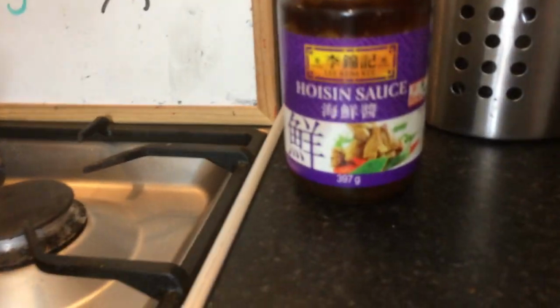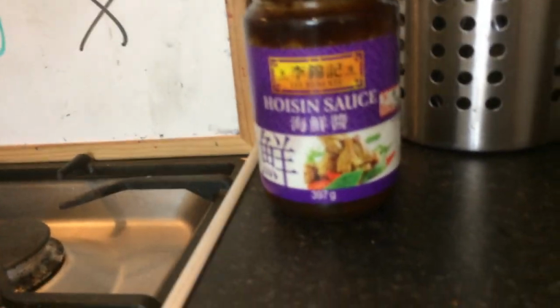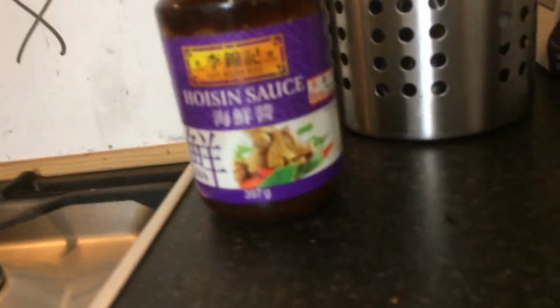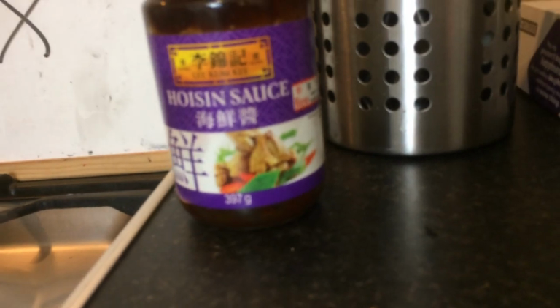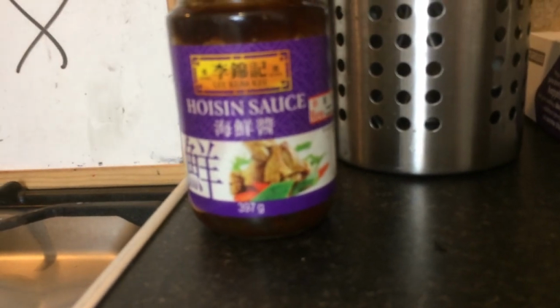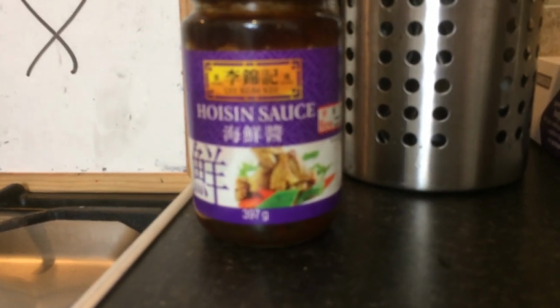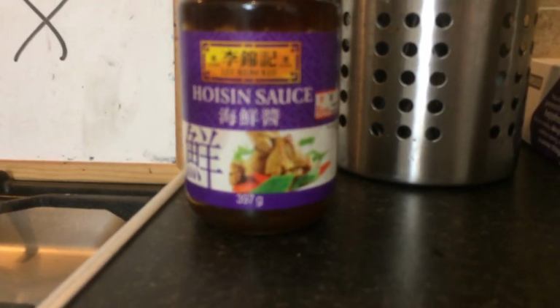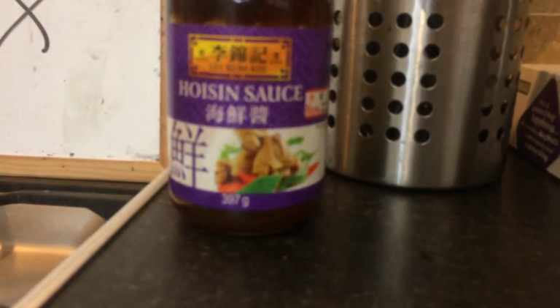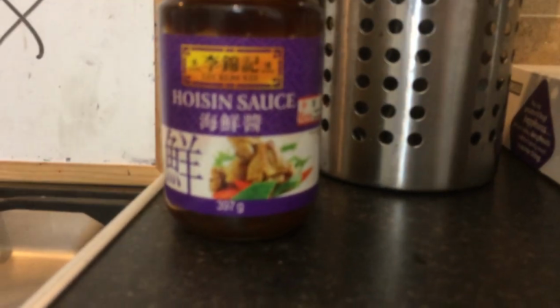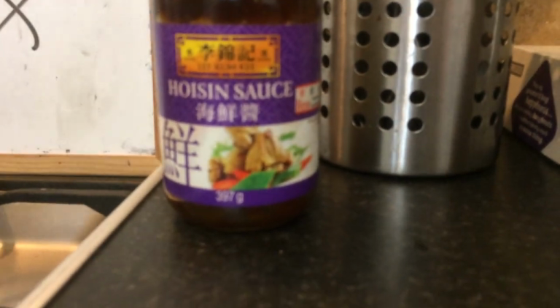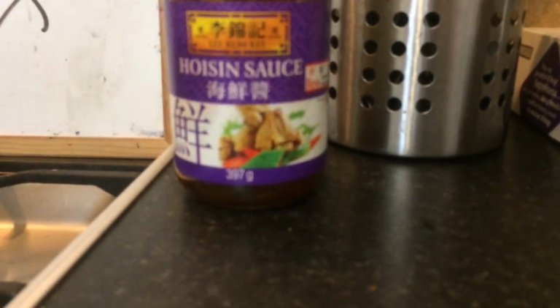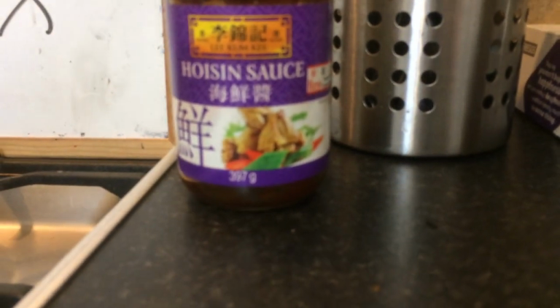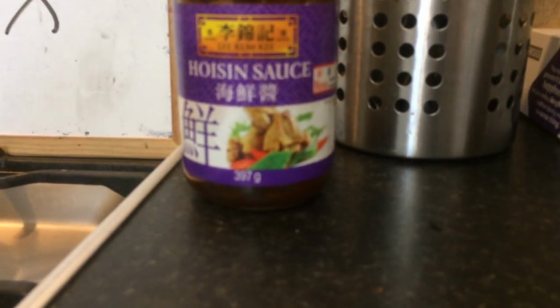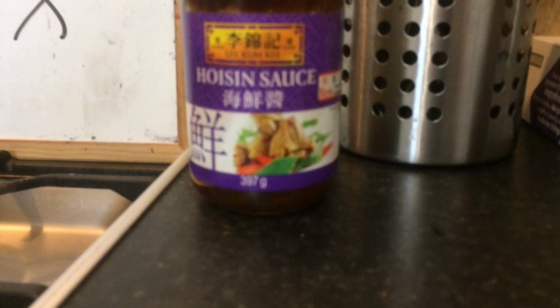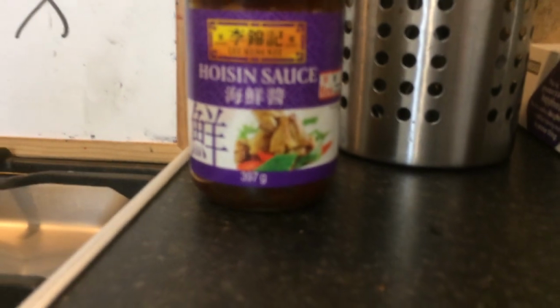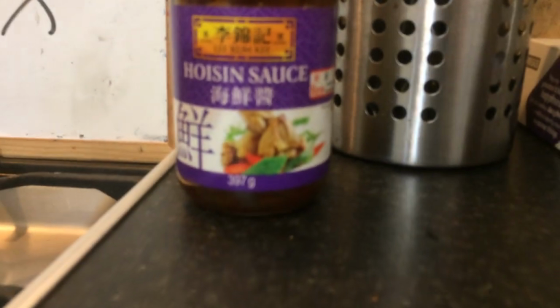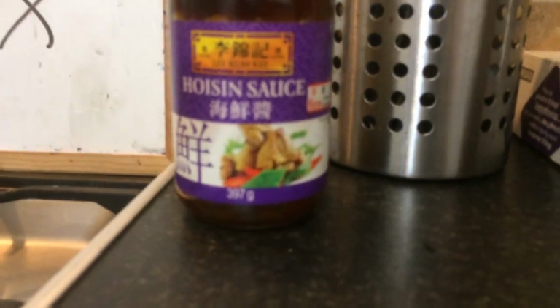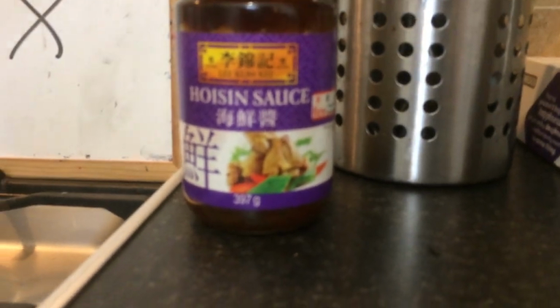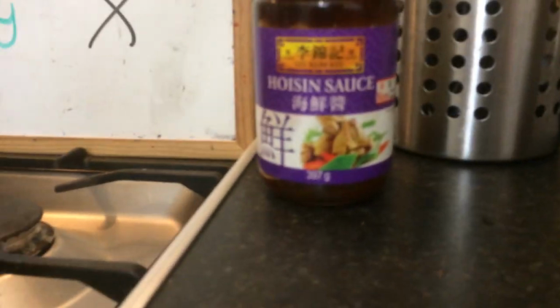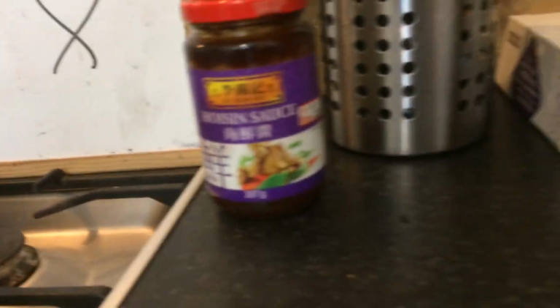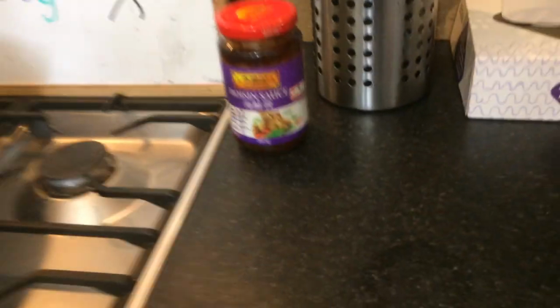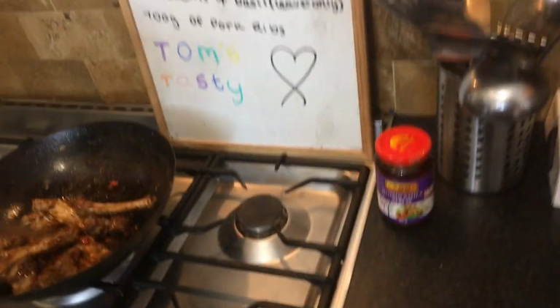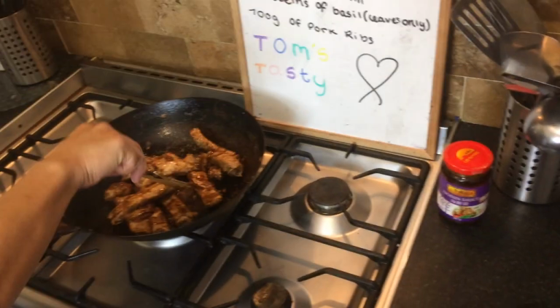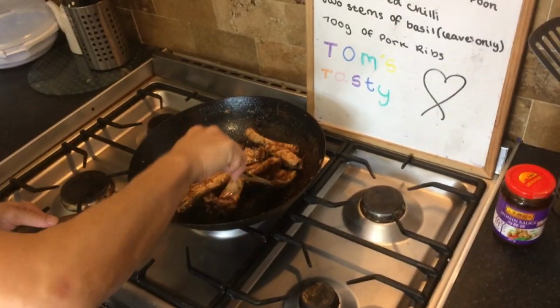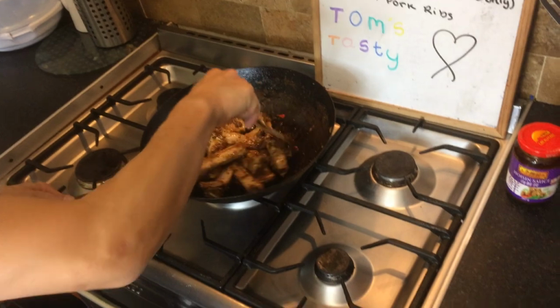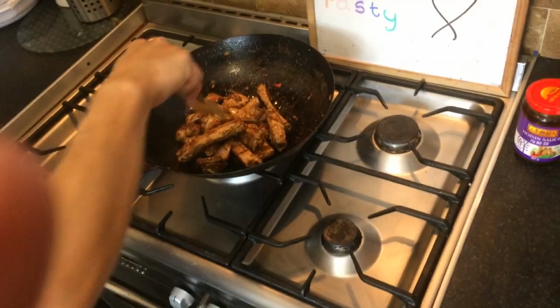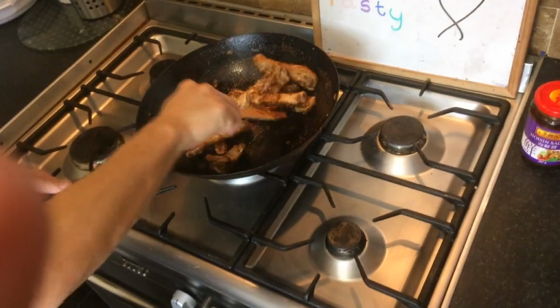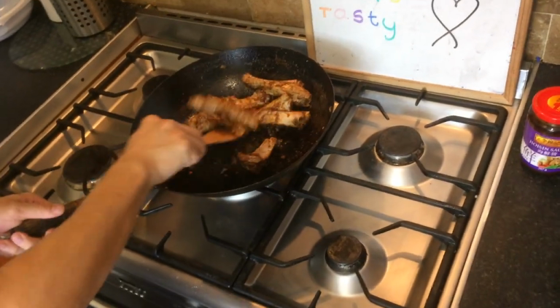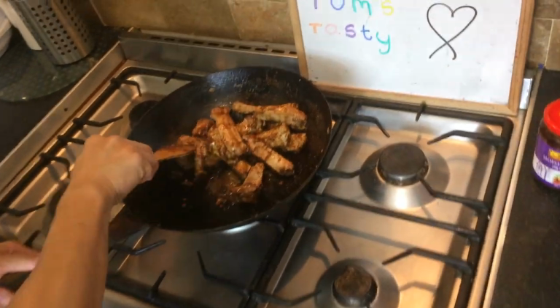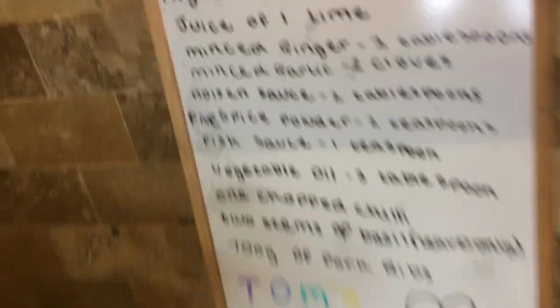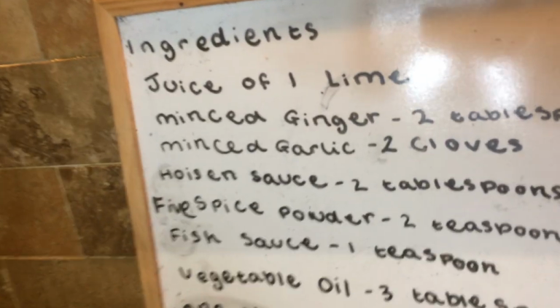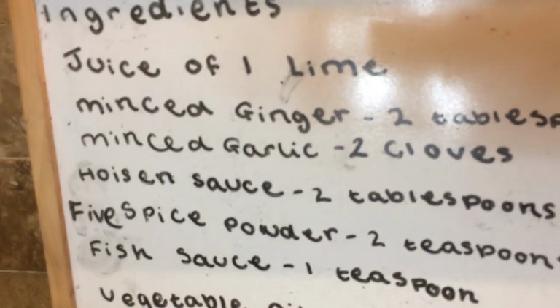The hoisin sauce I use is from Lee Kum Kee — it's a pretty good sauce. I would advise you to get that sauce; they sell it in most supermarkets as well as Chinese supermarkets. Lee Kum Kee is a good brand and I use a lot of their sauces.